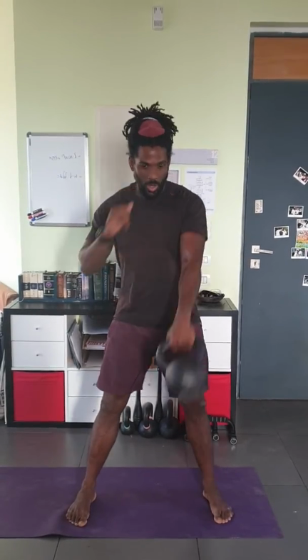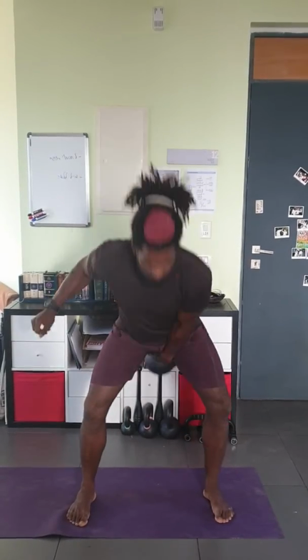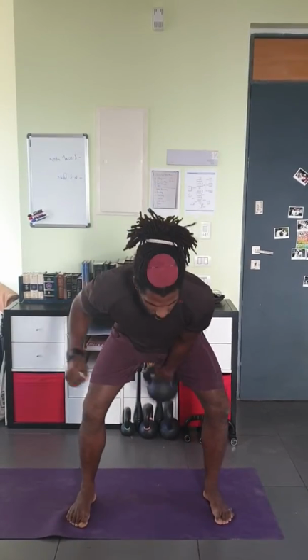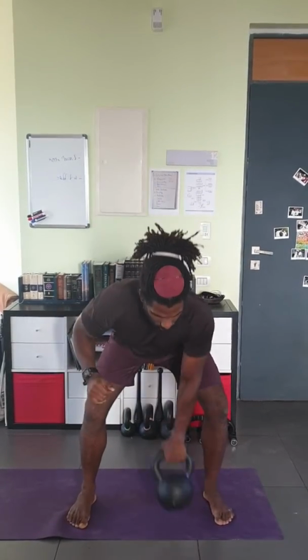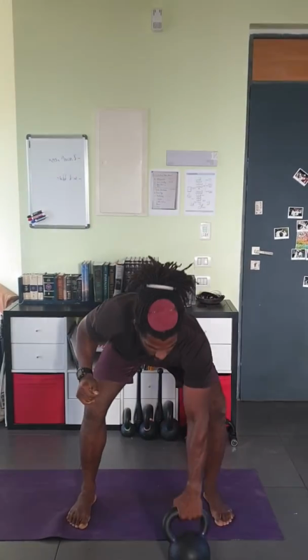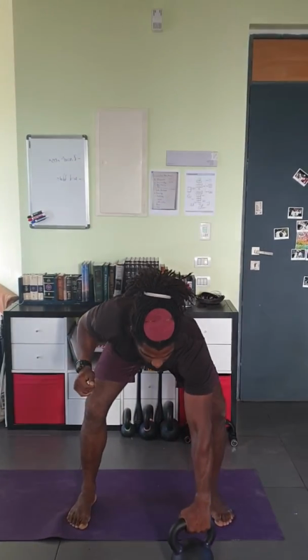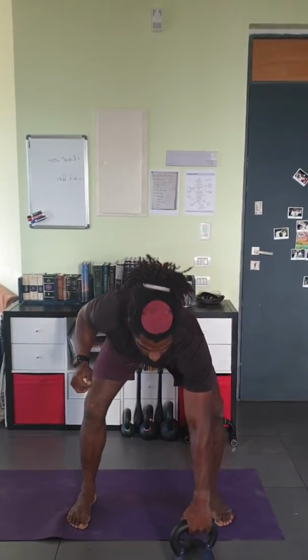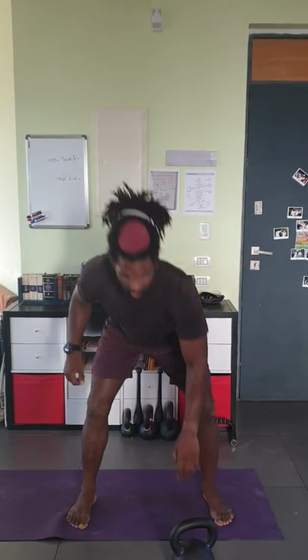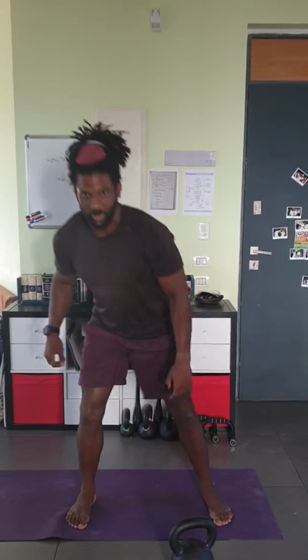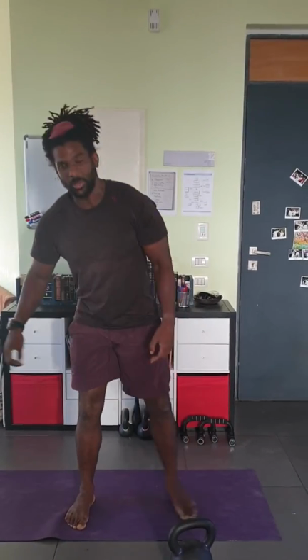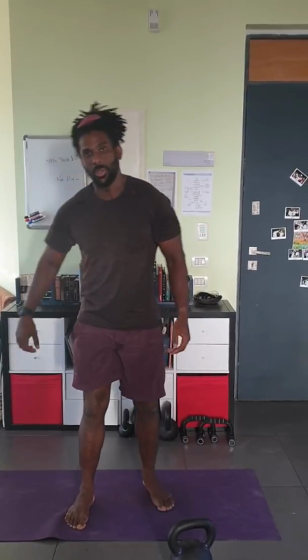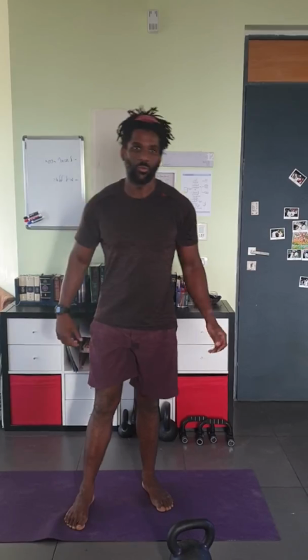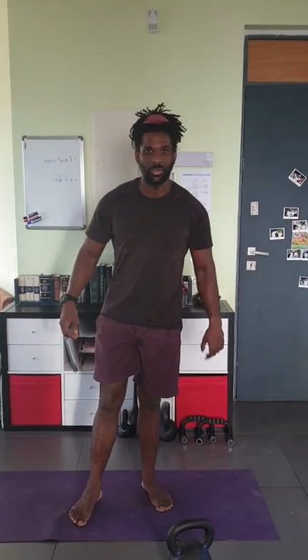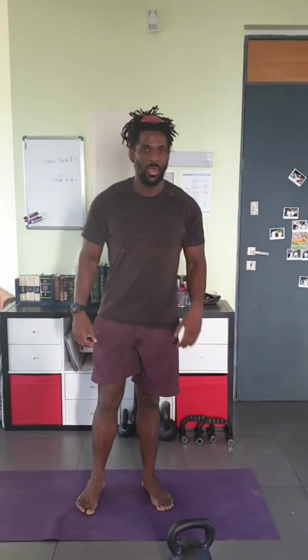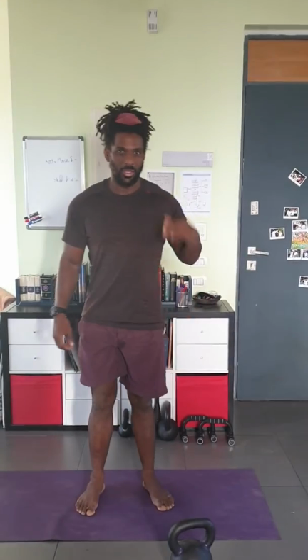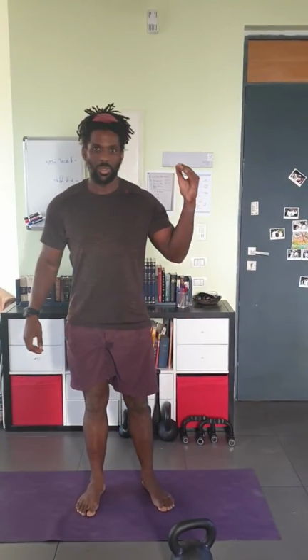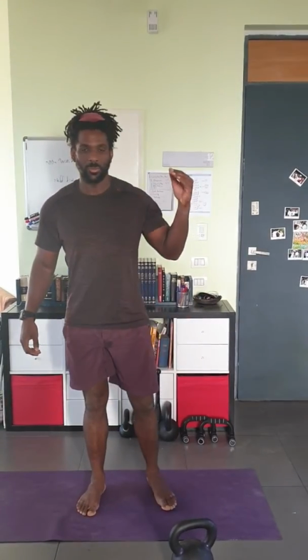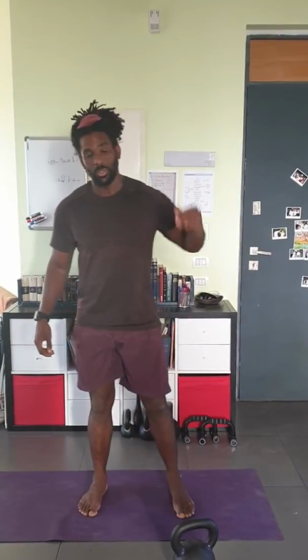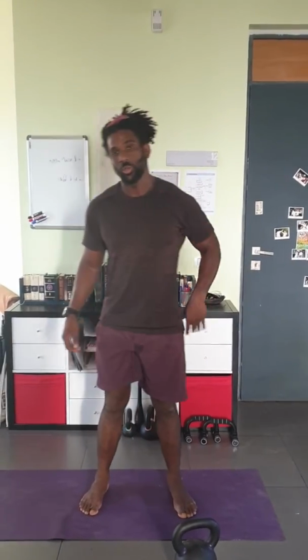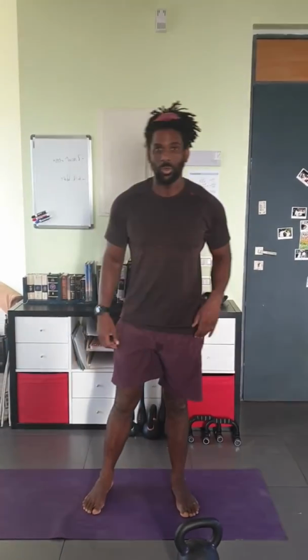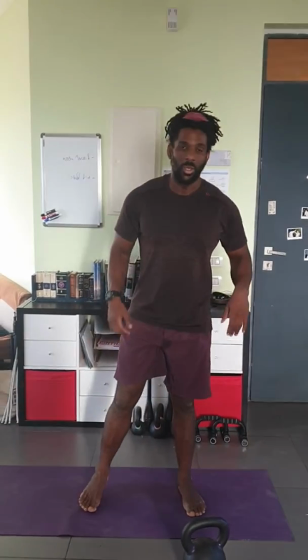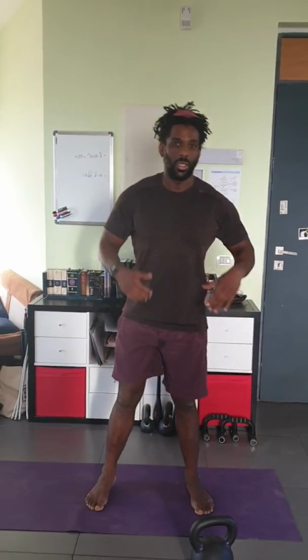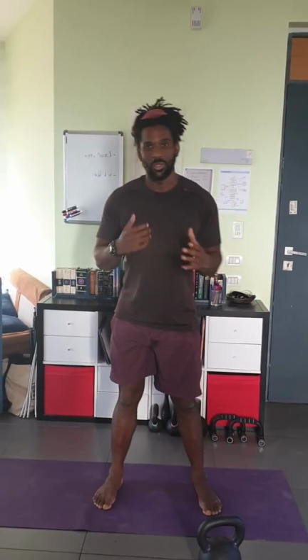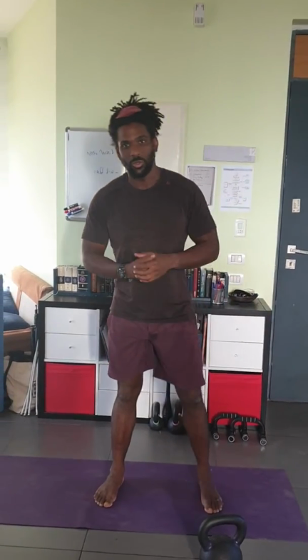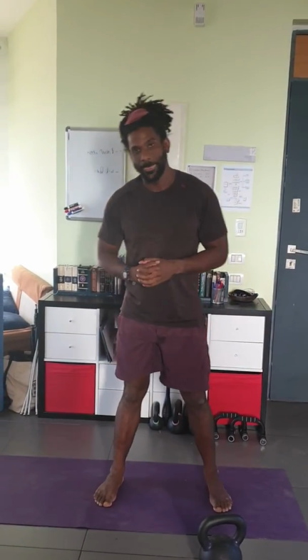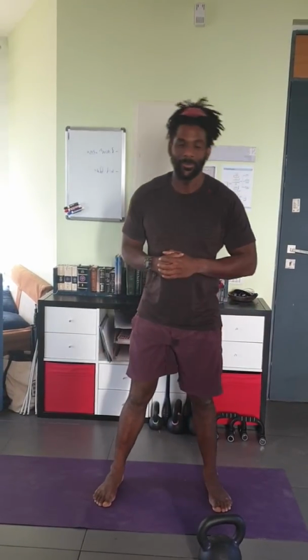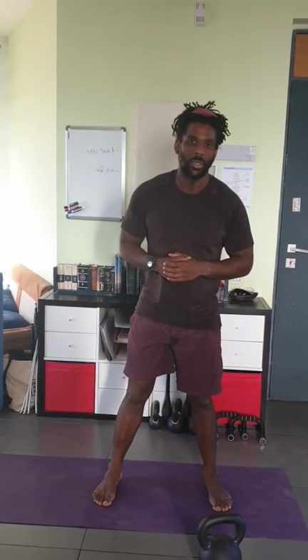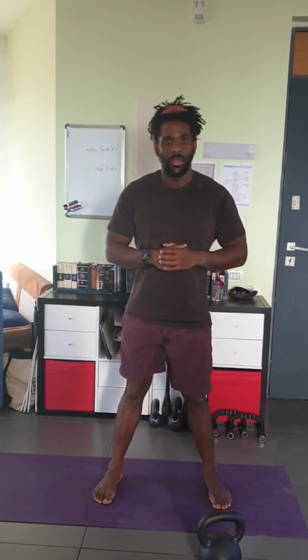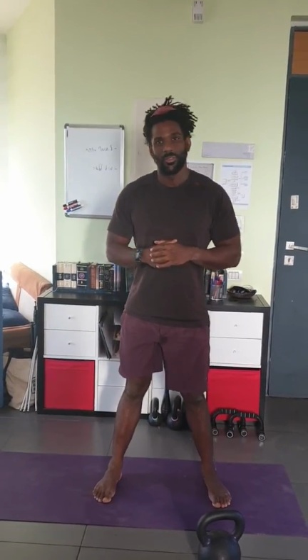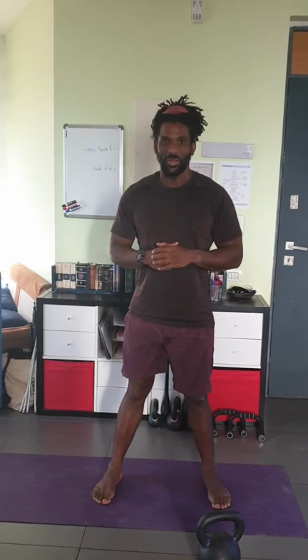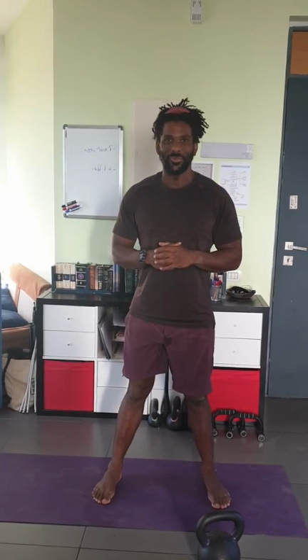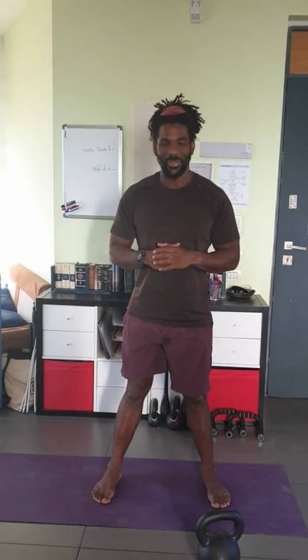After your 20 swings, put the kettlebell down, rest. At the top of the next minute, 20 more, 10 minutes total. Enjoy! Peace!